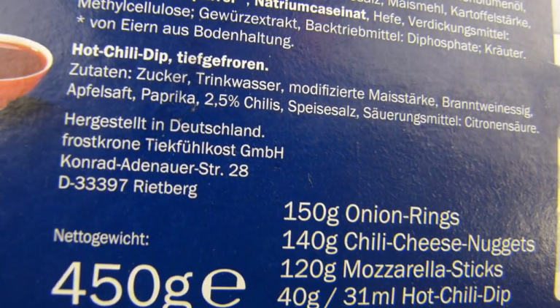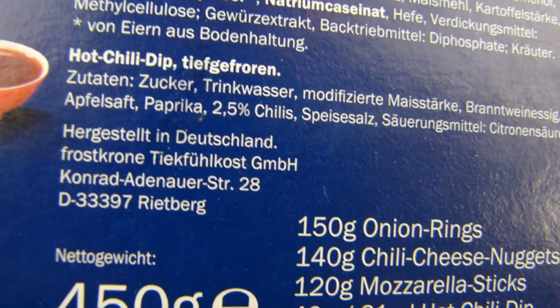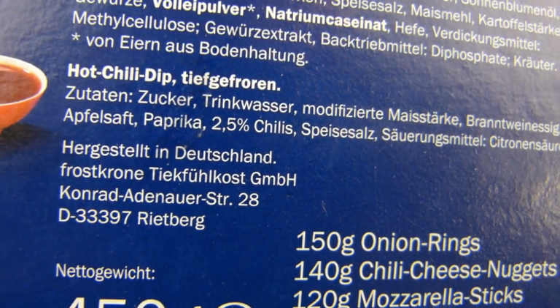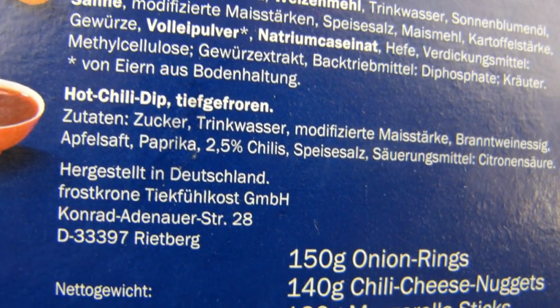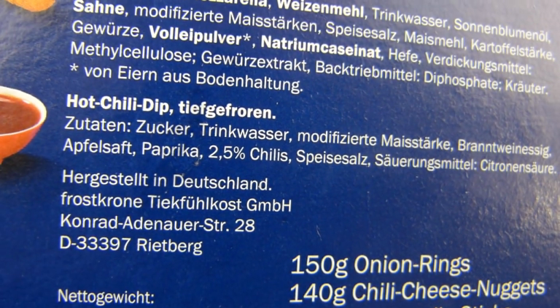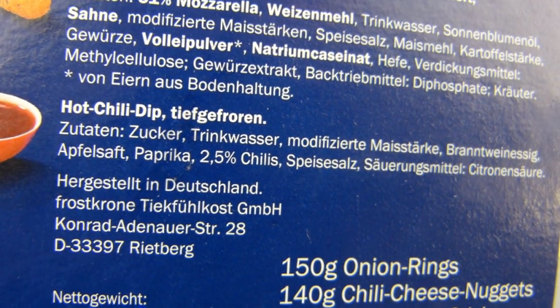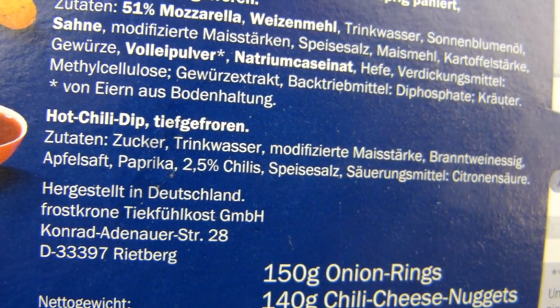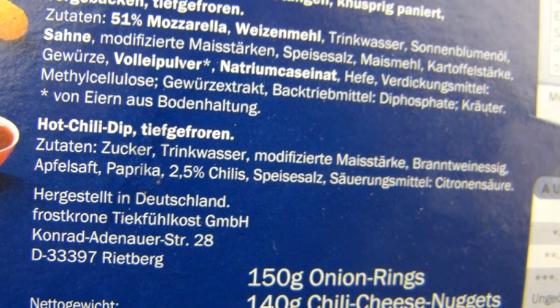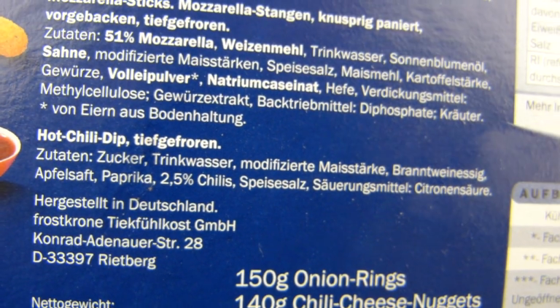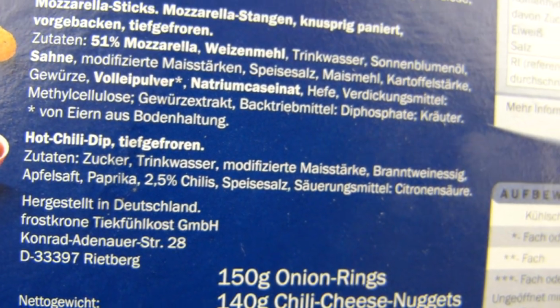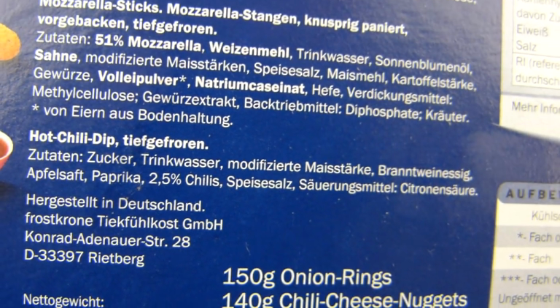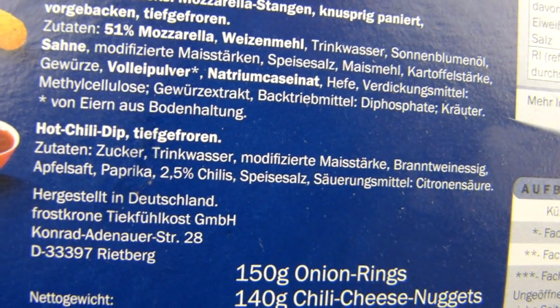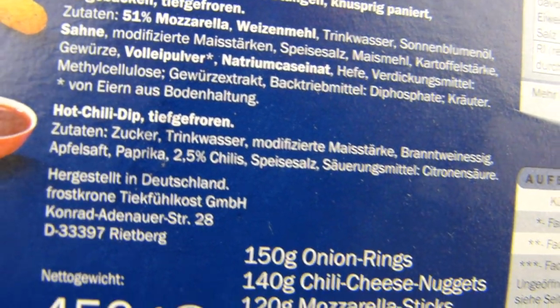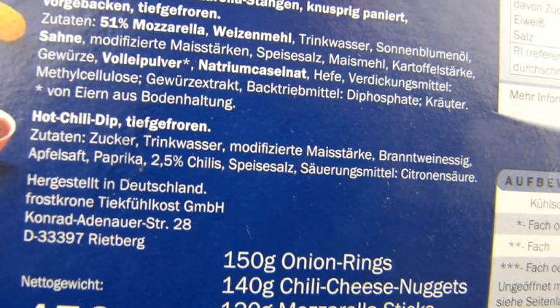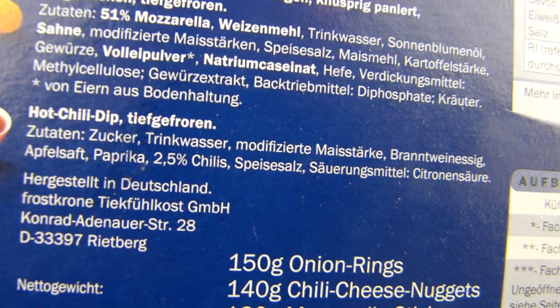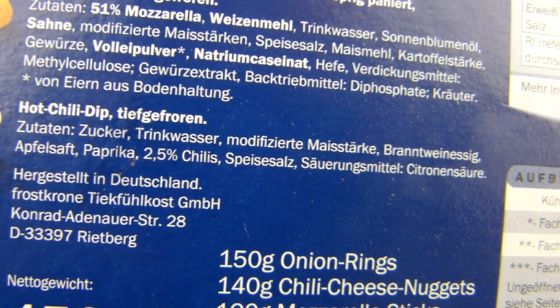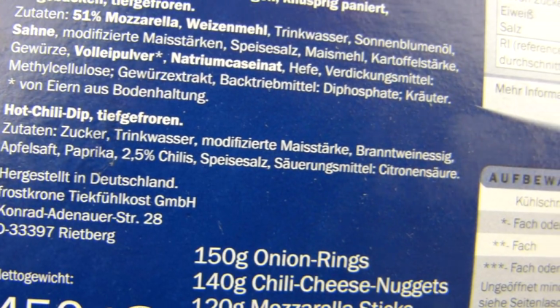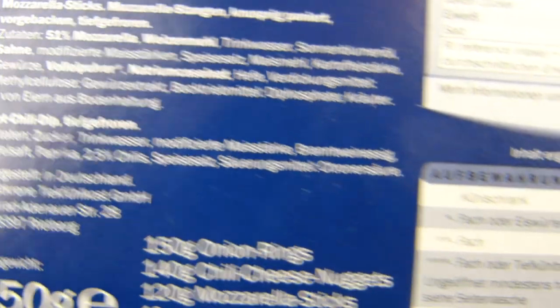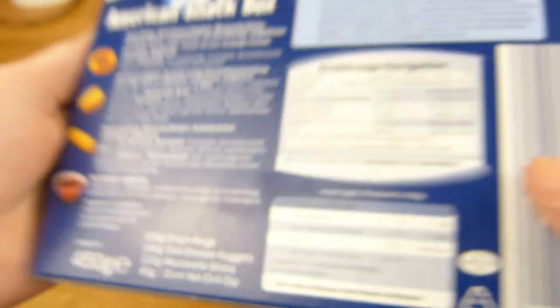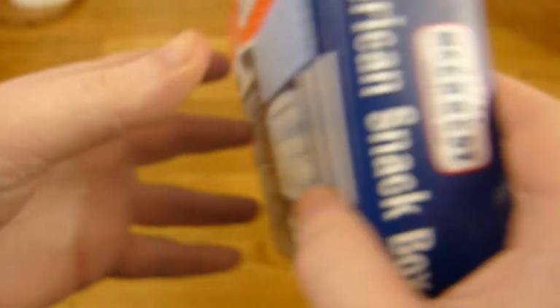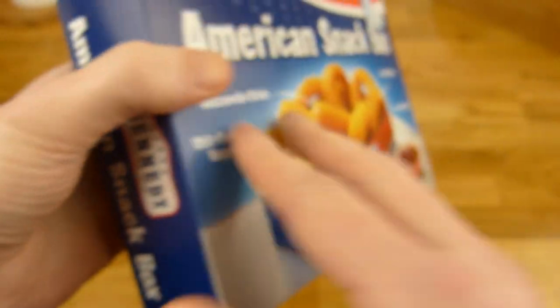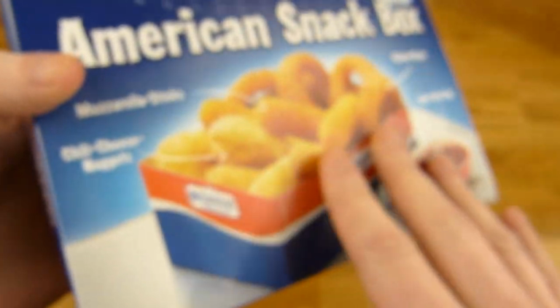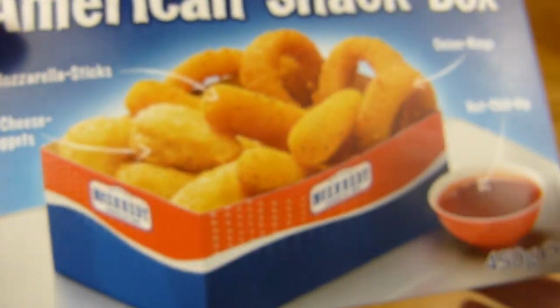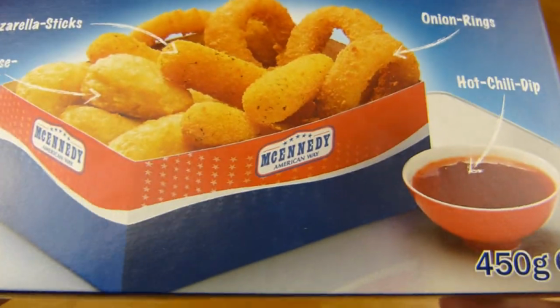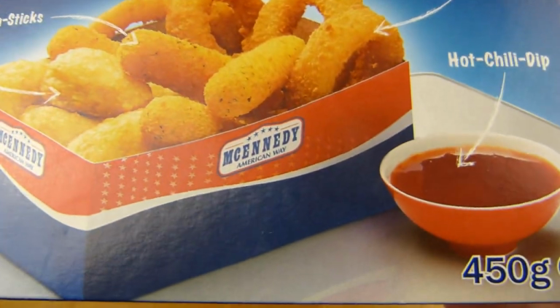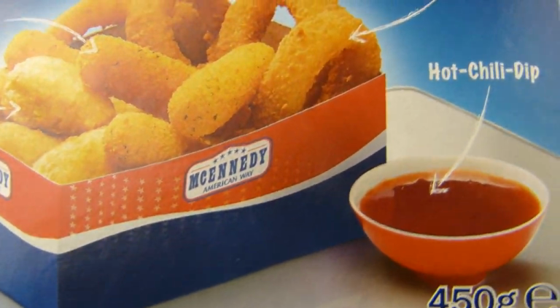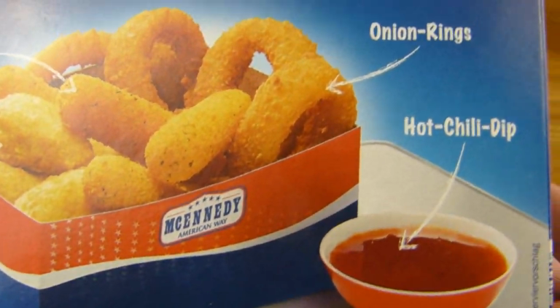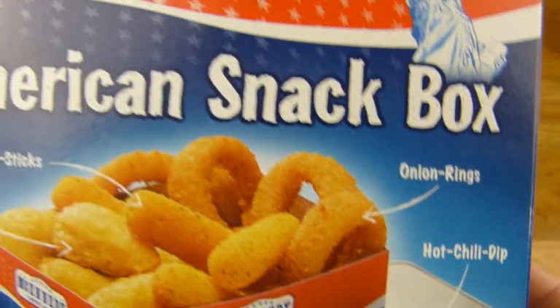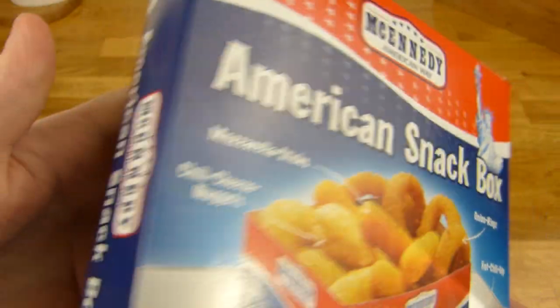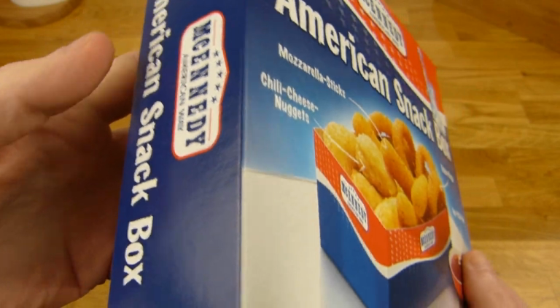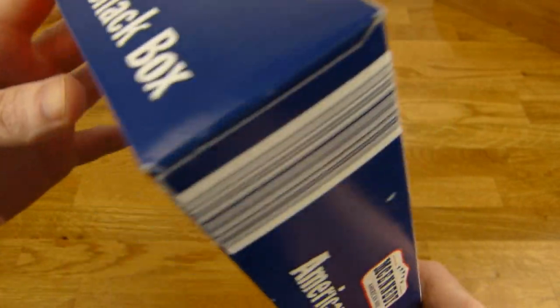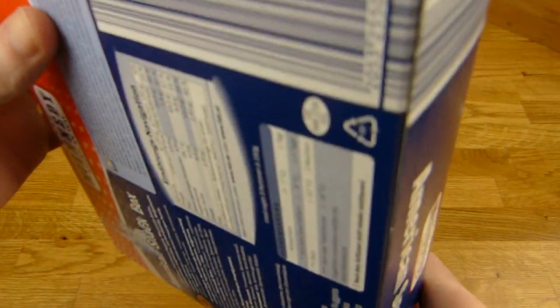It's made in Germany by Frostkrone Tiefkühlkost GmbH, Konrad Adenauer Straße 28. The price for this one is €2.99. Let's open it.